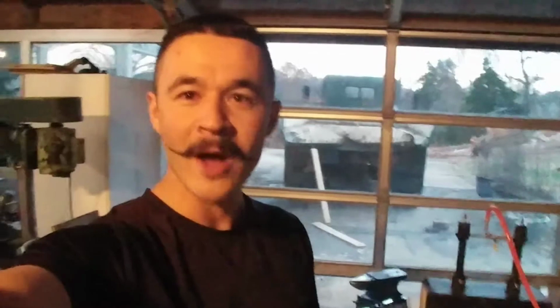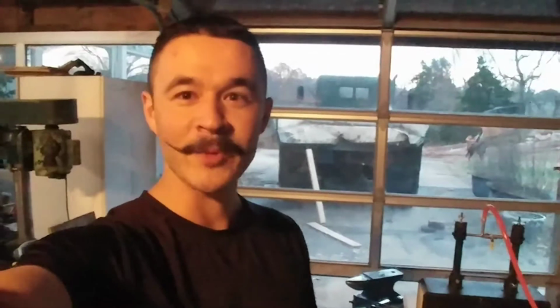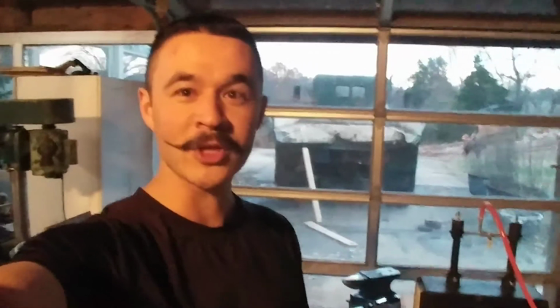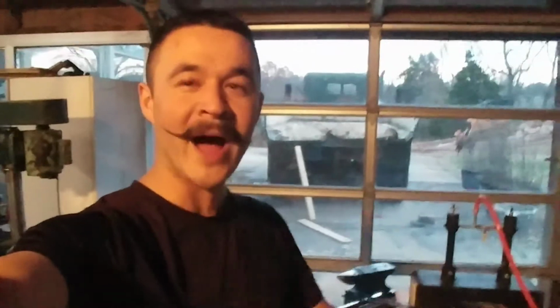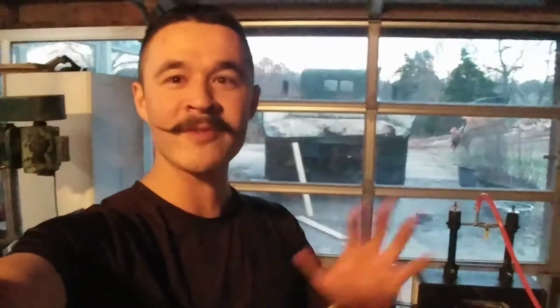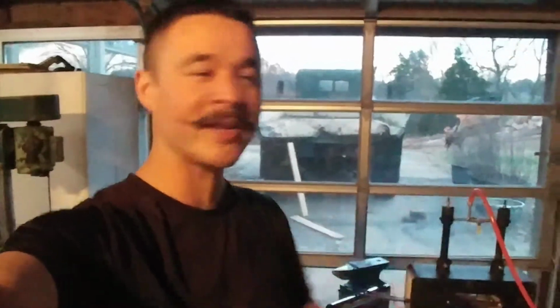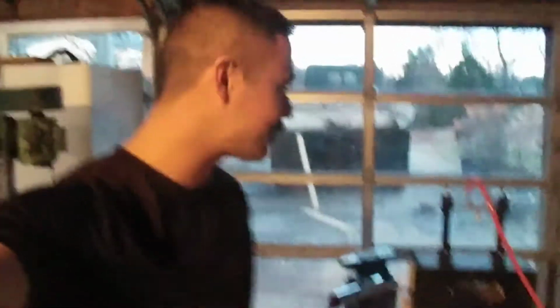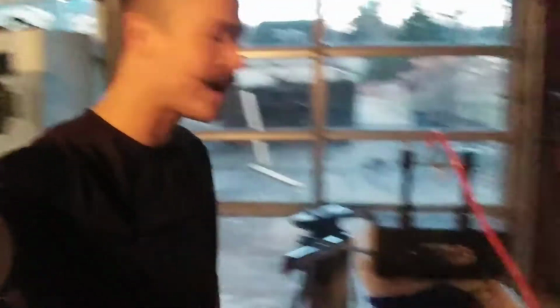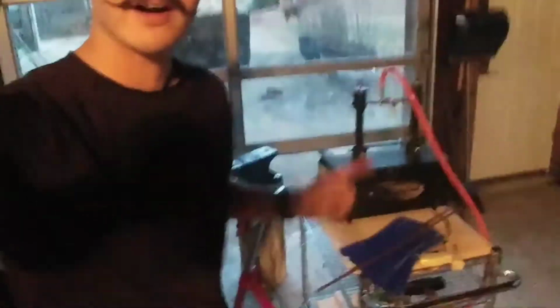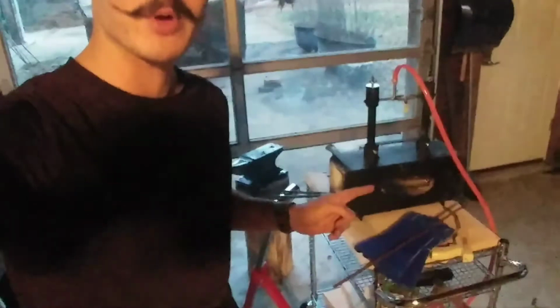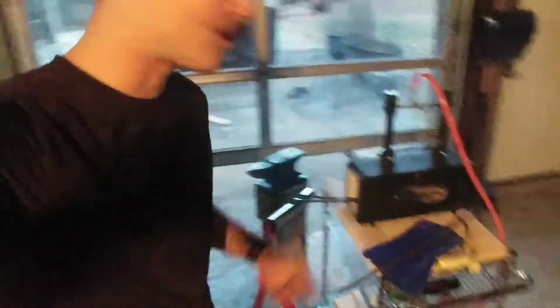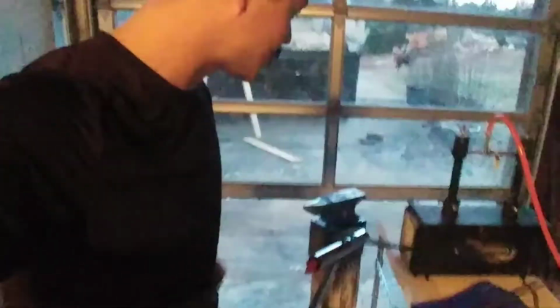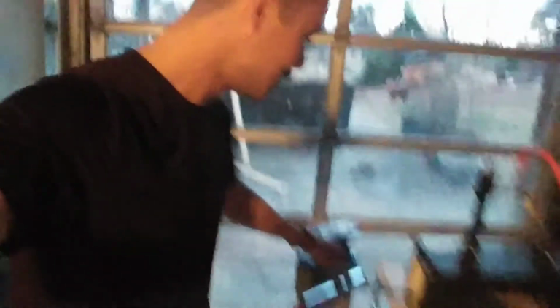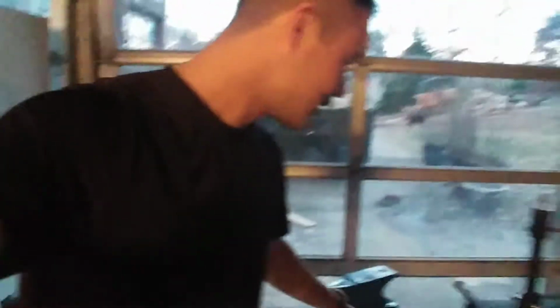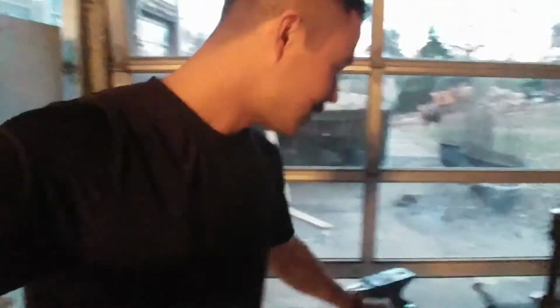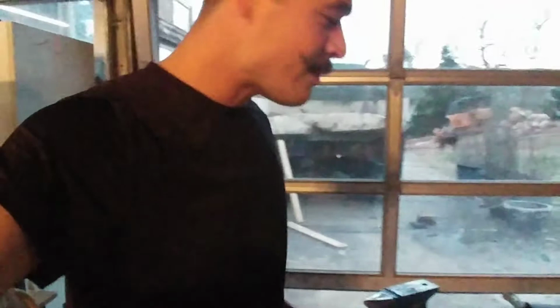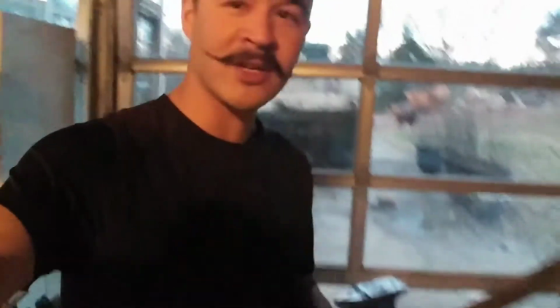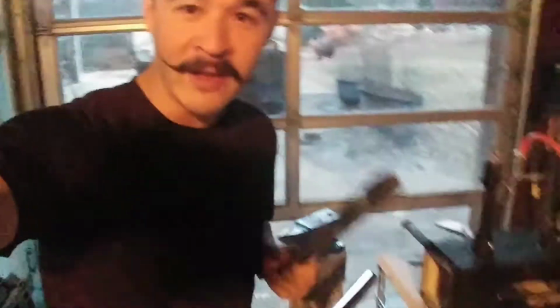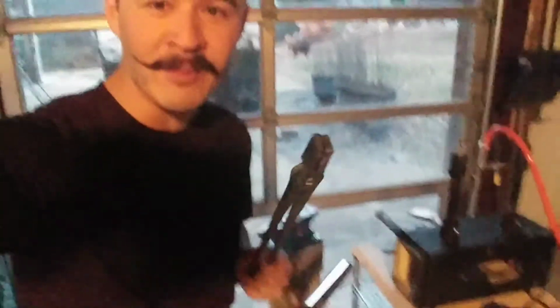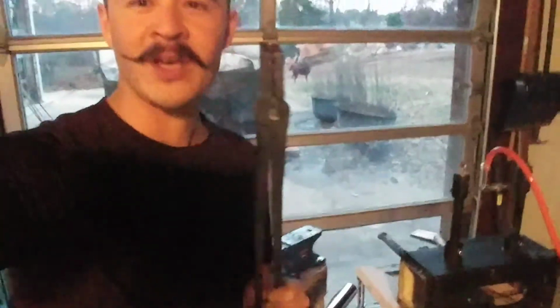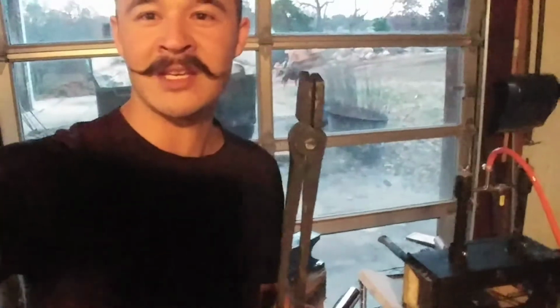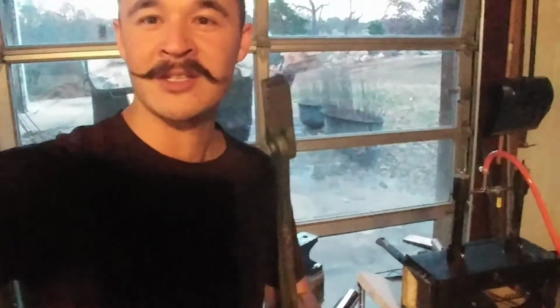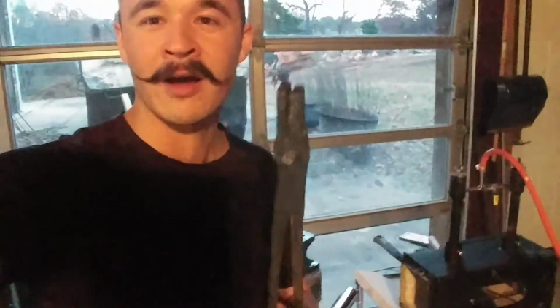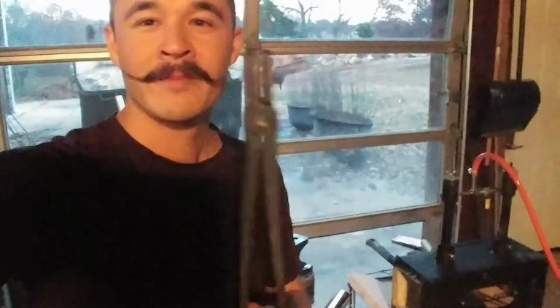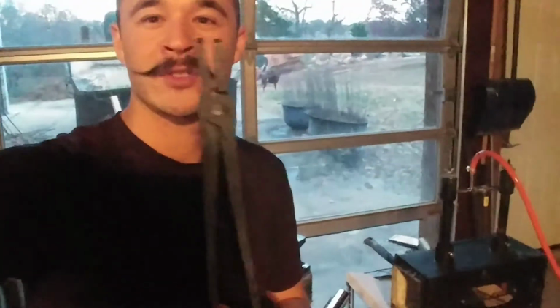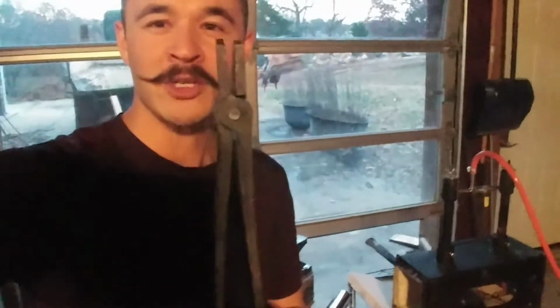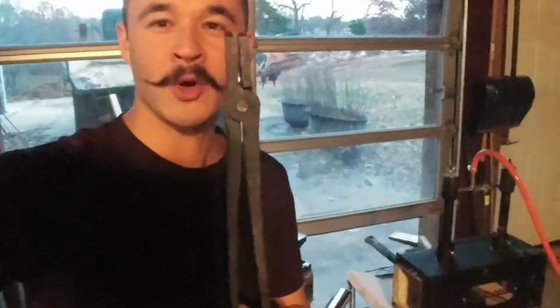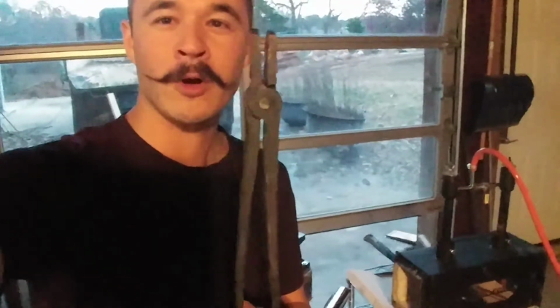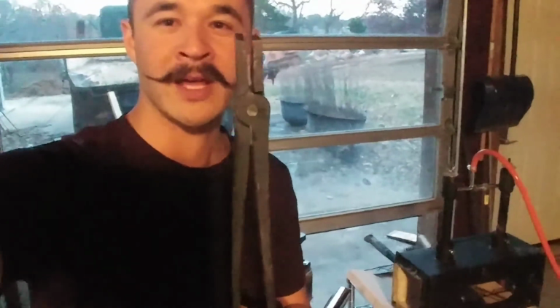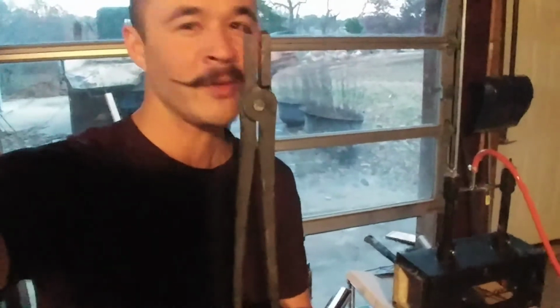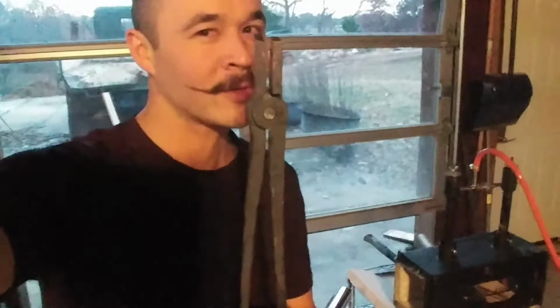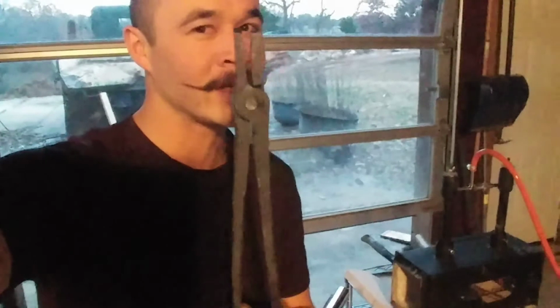What's up YouTube? I have no idea what I'm doing. I built a forge. I'm about to attempt to fix these. These are supposed to be quarter inch — I don't think they're quarter inch.